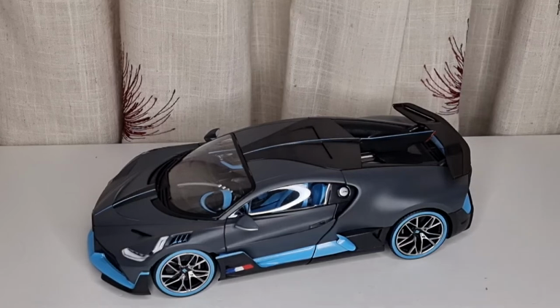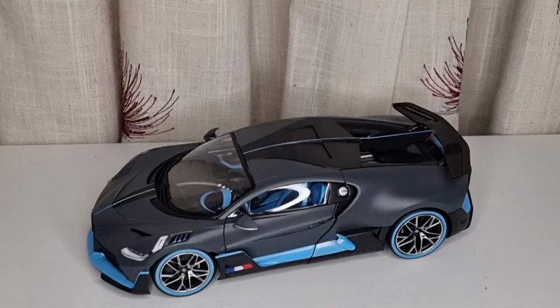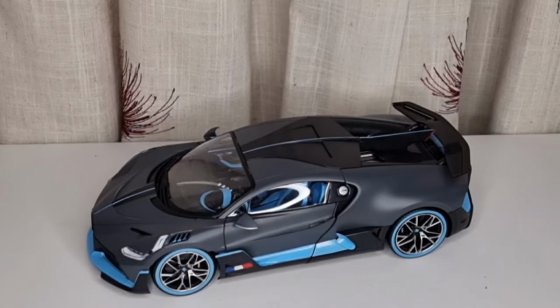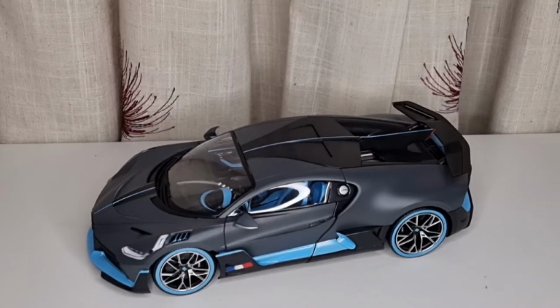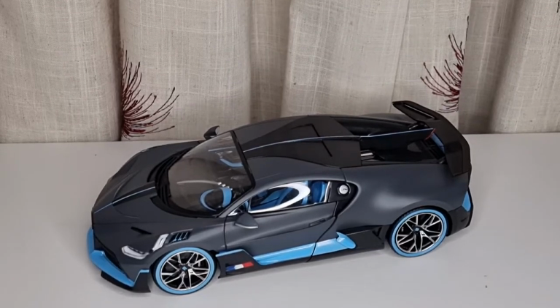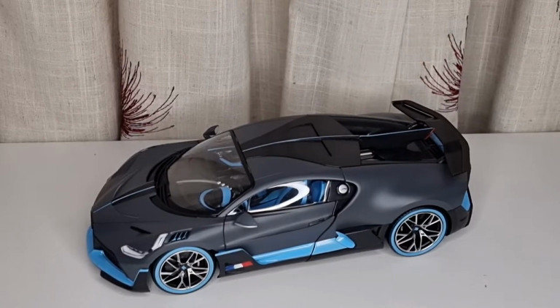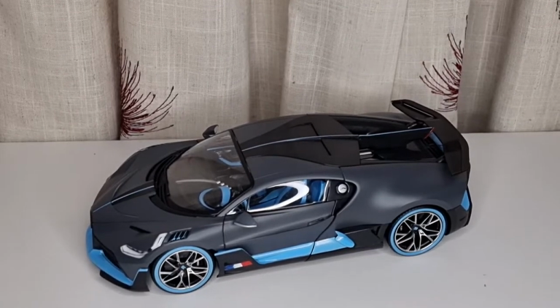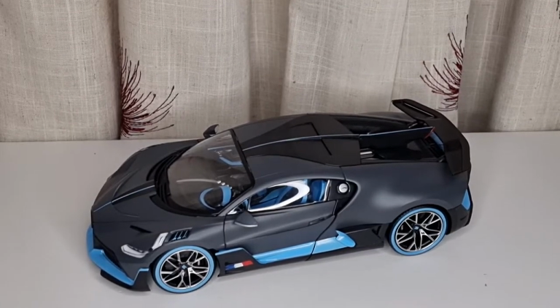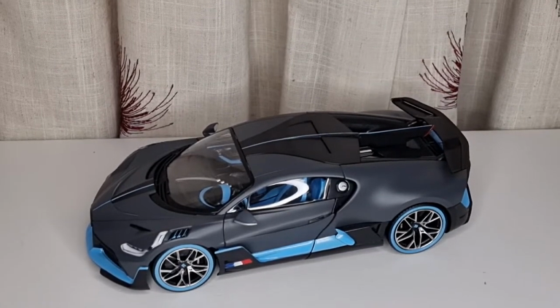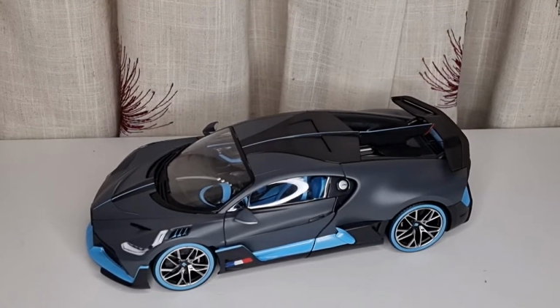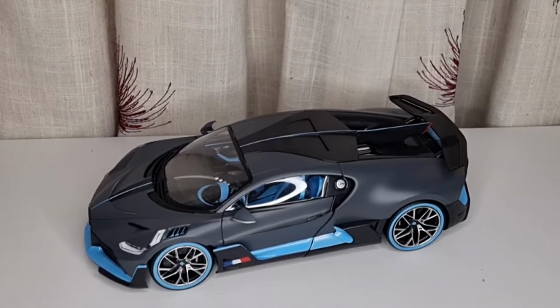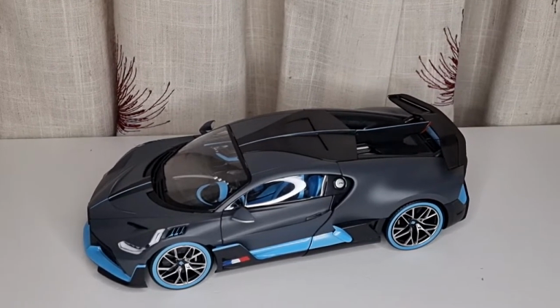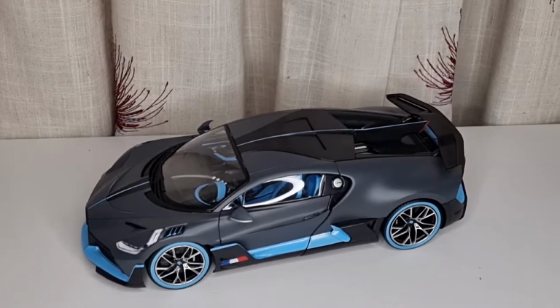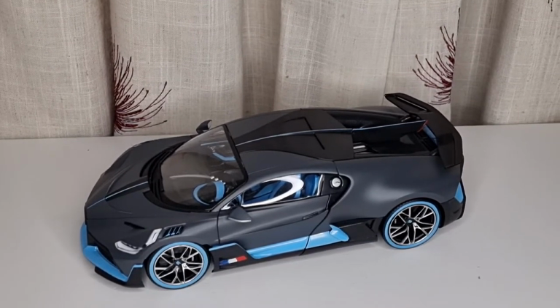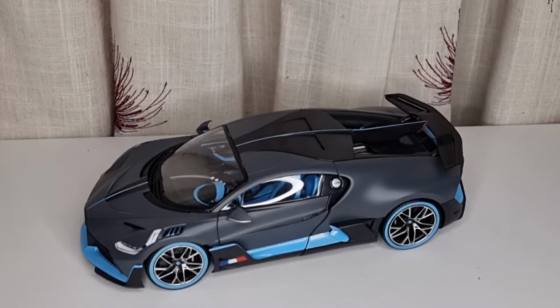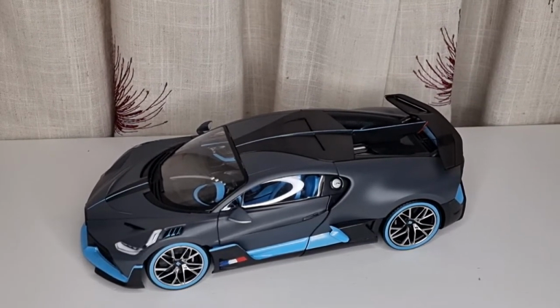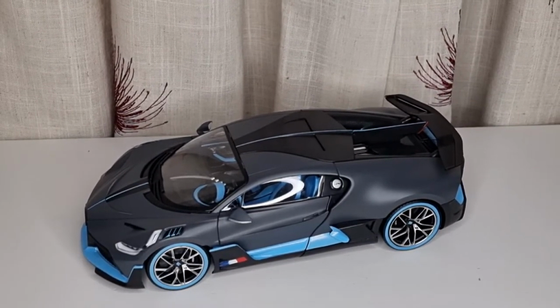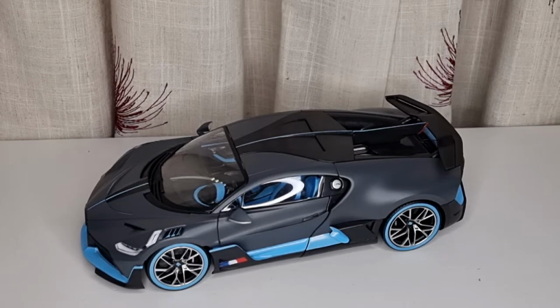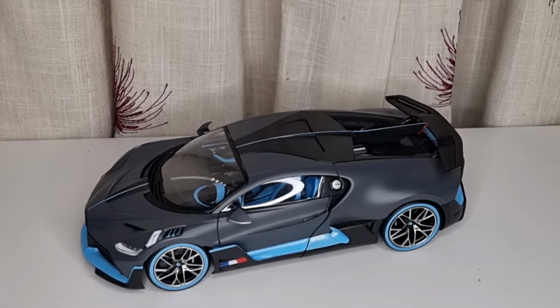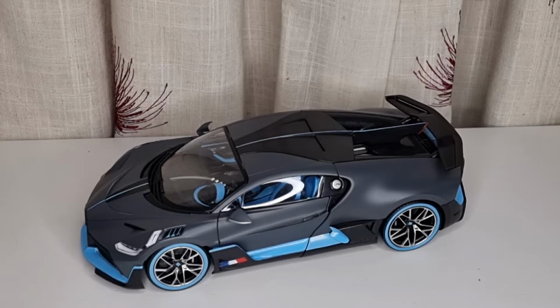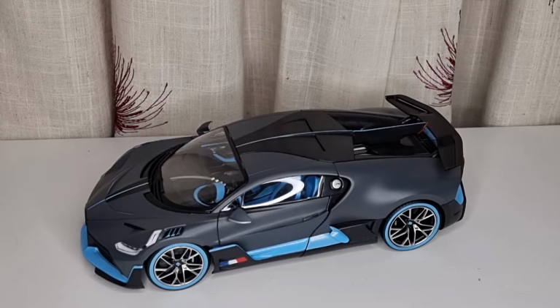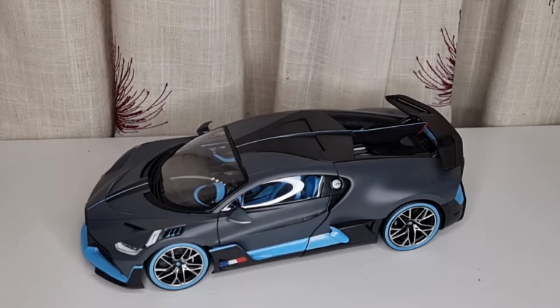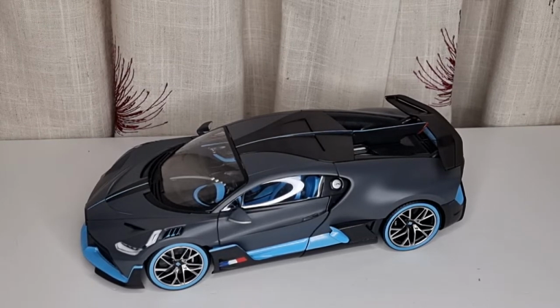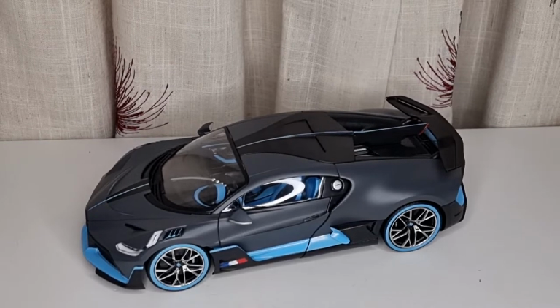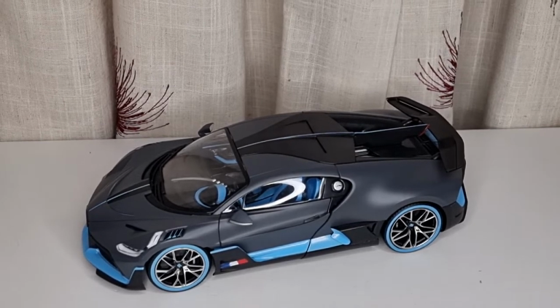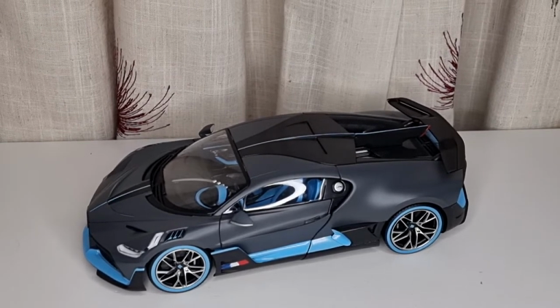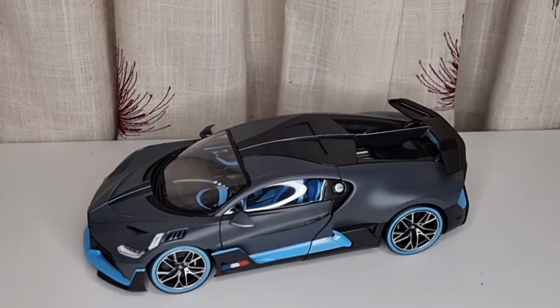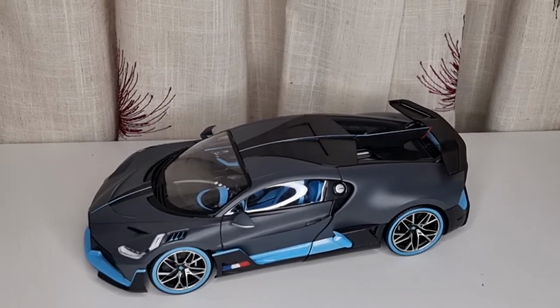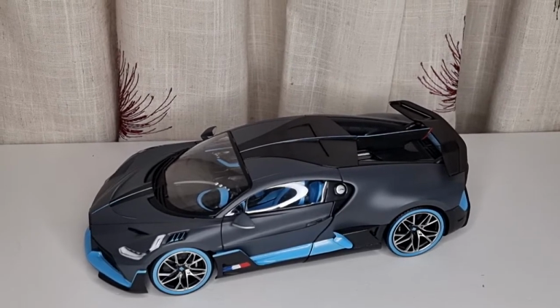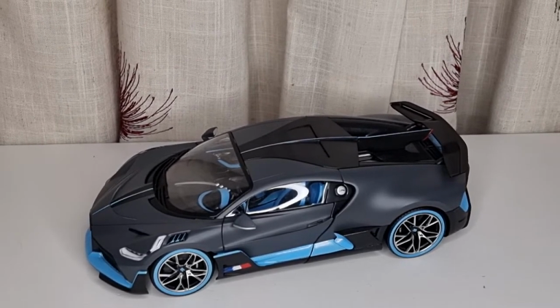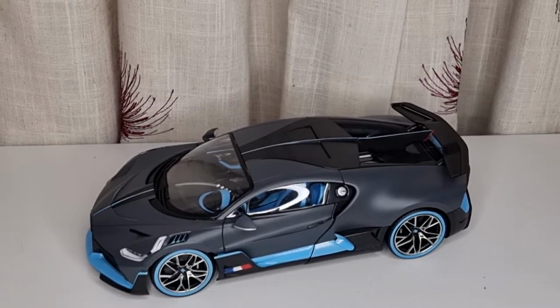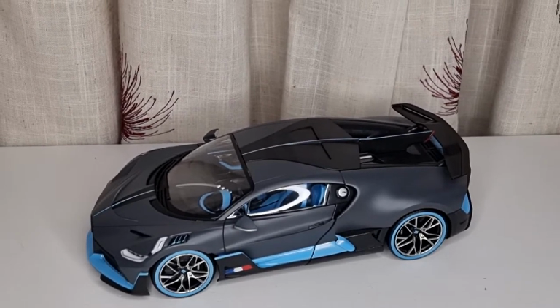Hello everybody, welcome back to my channel. Today I'm going to show you this Bburago 1:18 scale diecast with full opening parts. This is the Bugatti Divo.